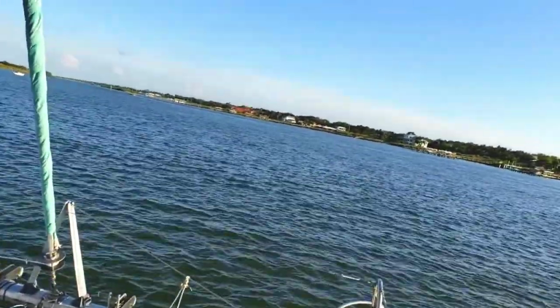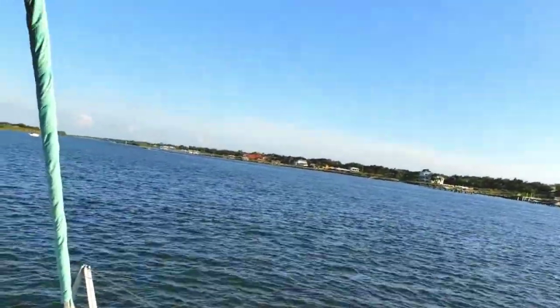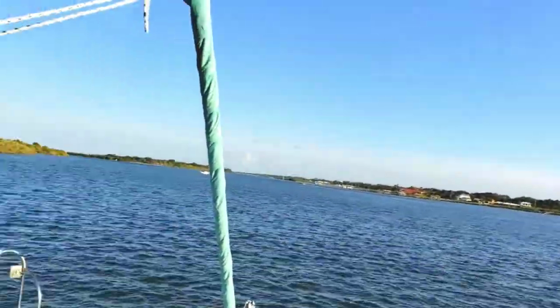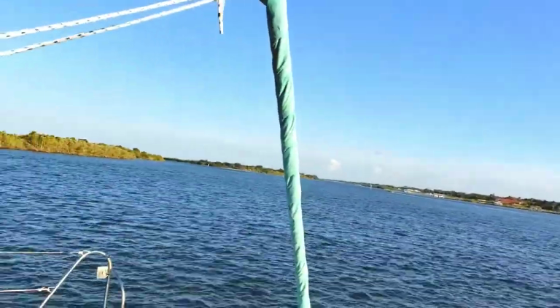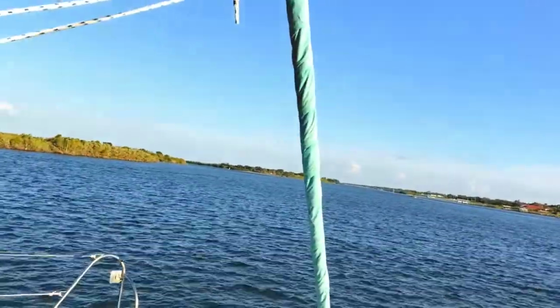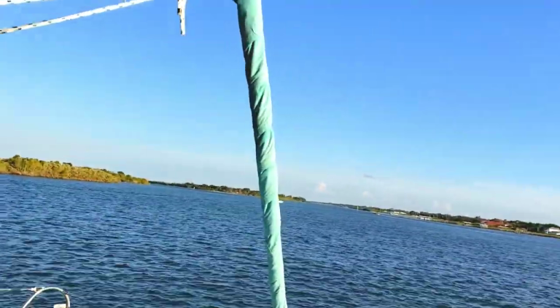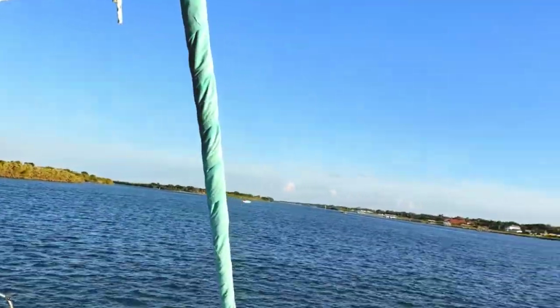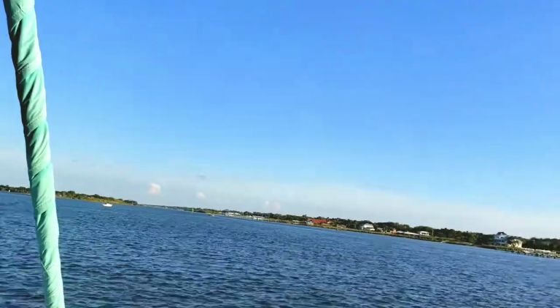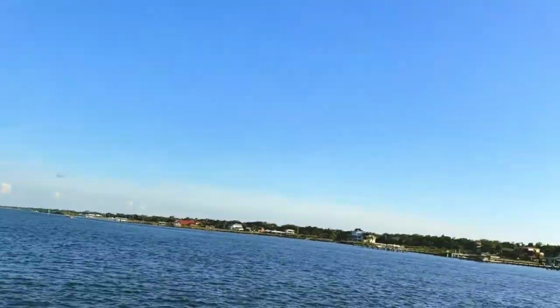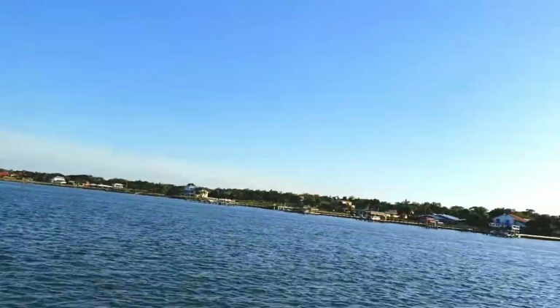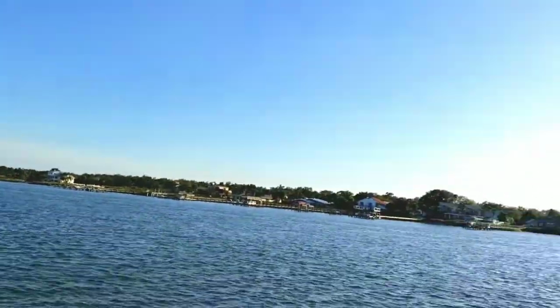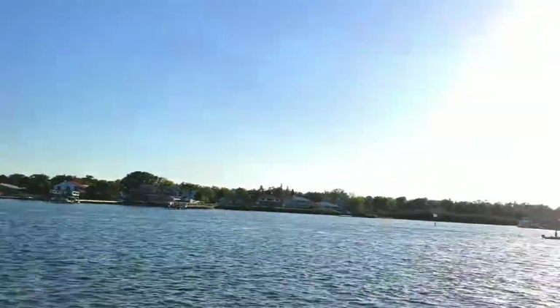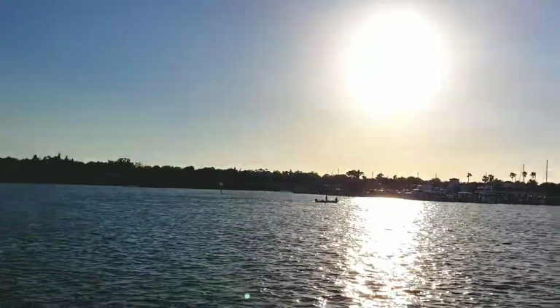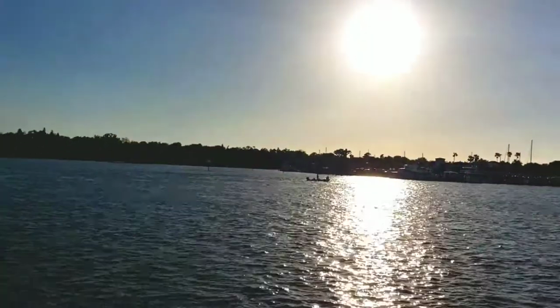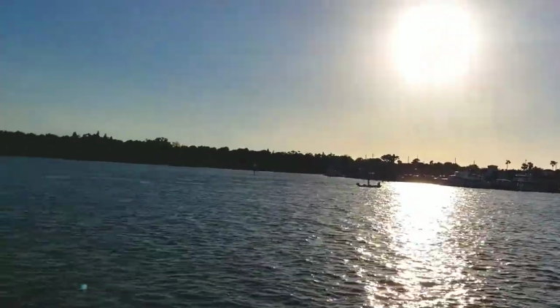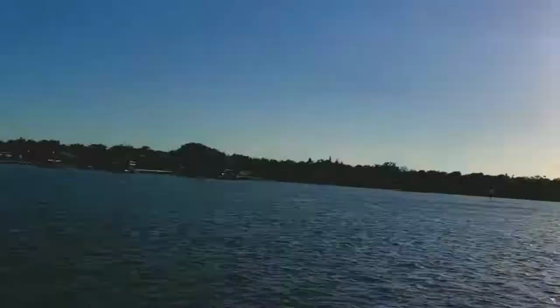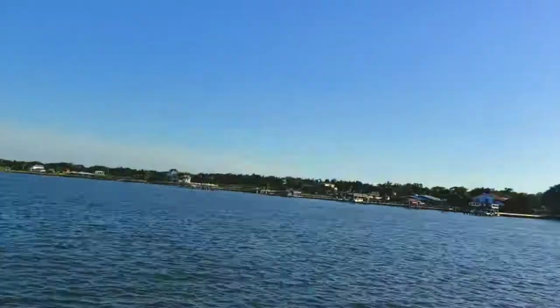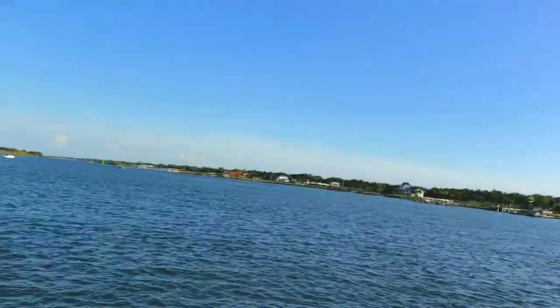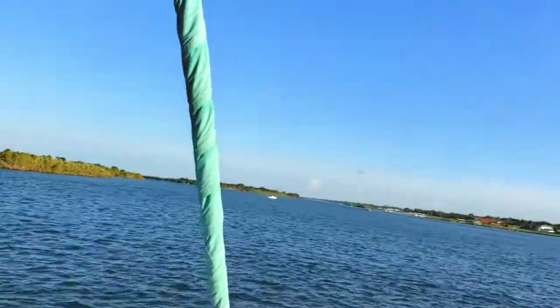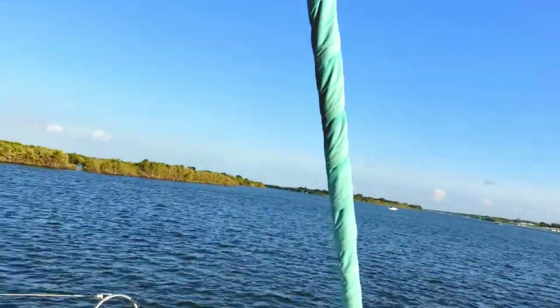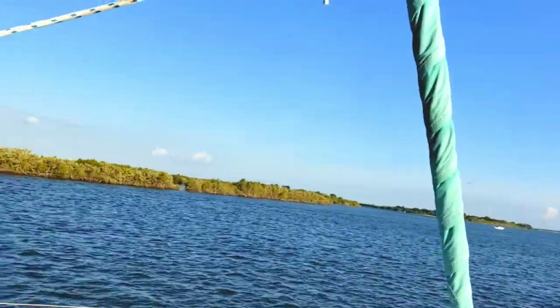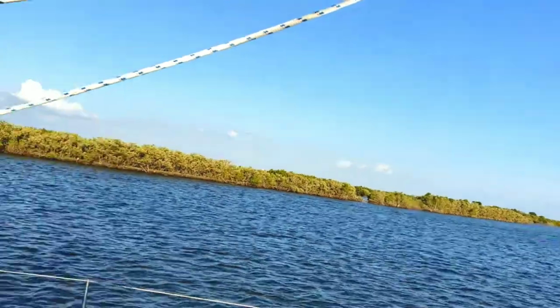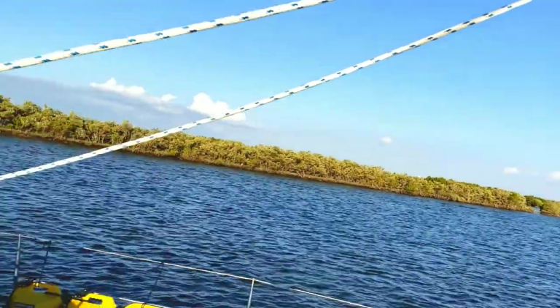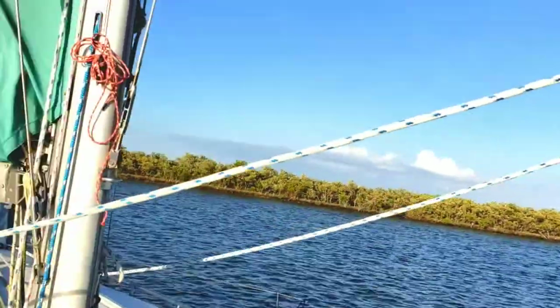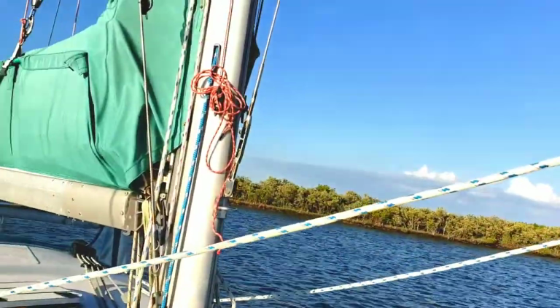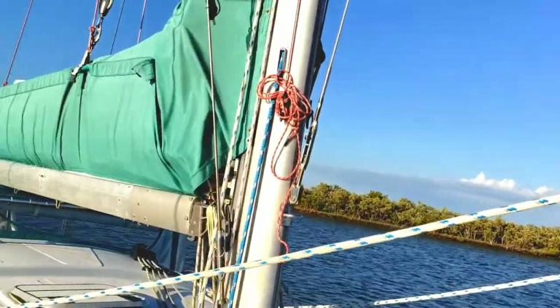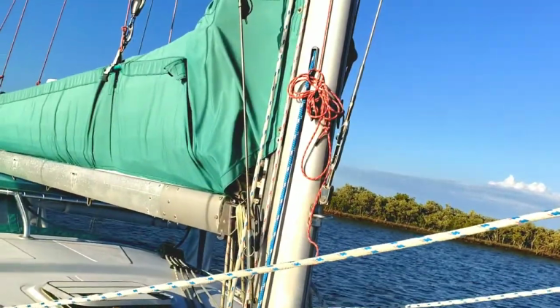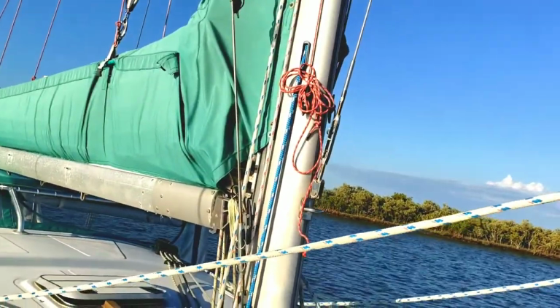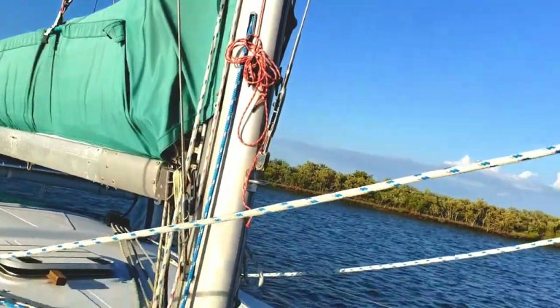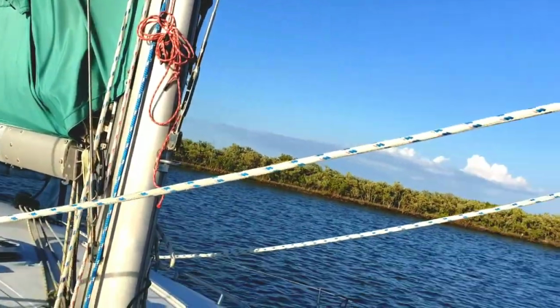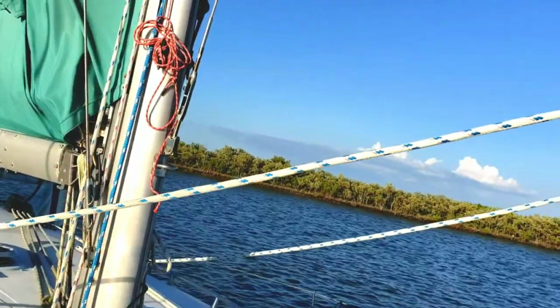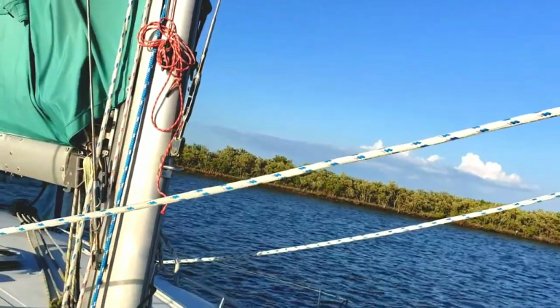So here we are. So gorgeous — such a beautiful night. And as soon as we get through making water, I'm going to make some quesadillas.